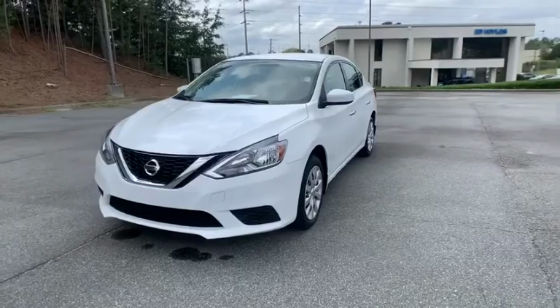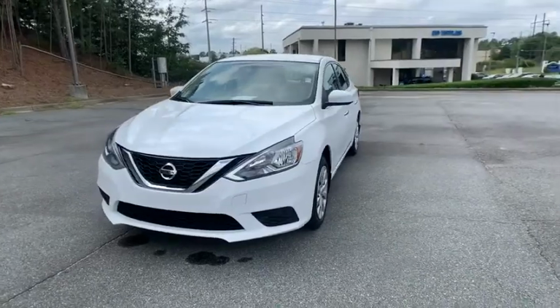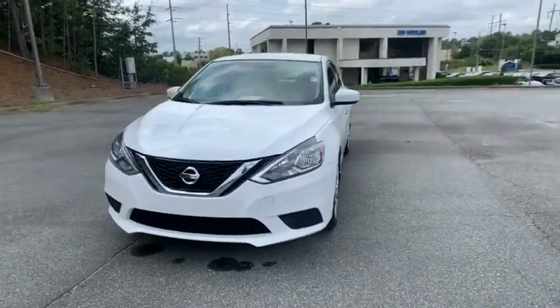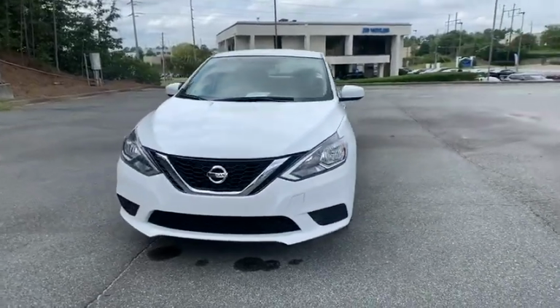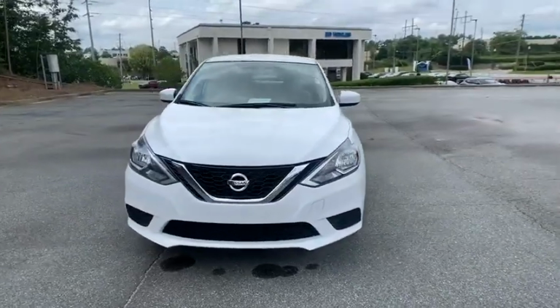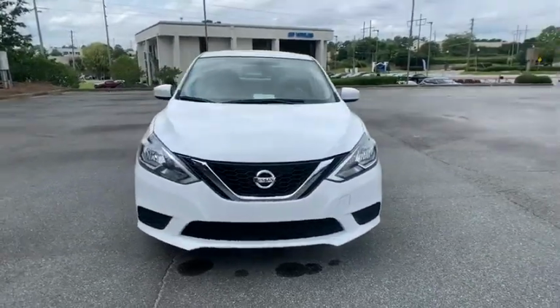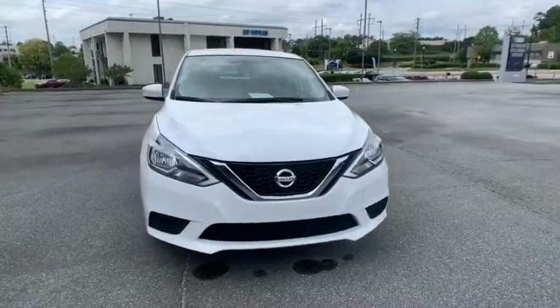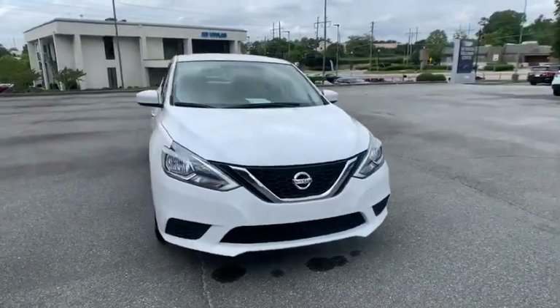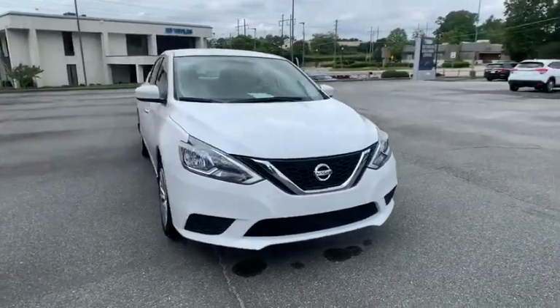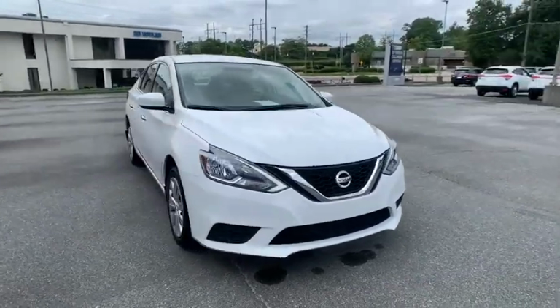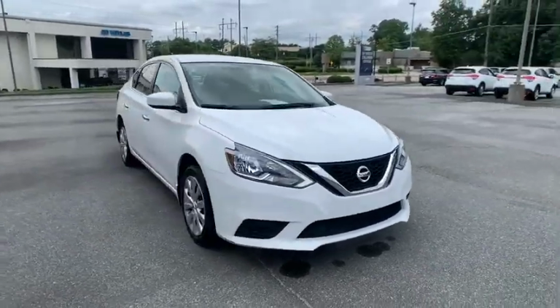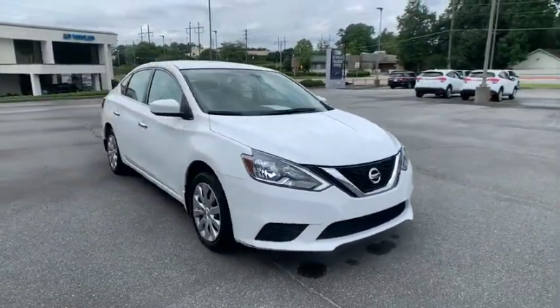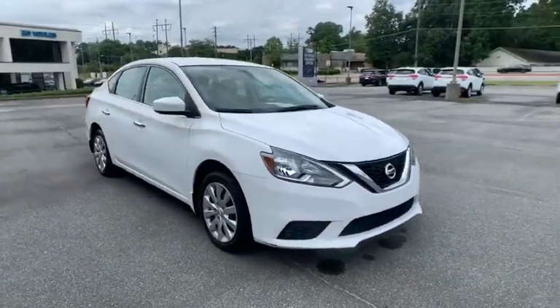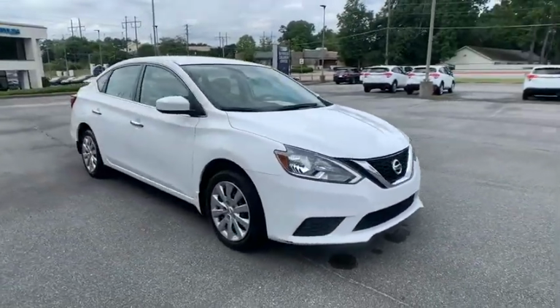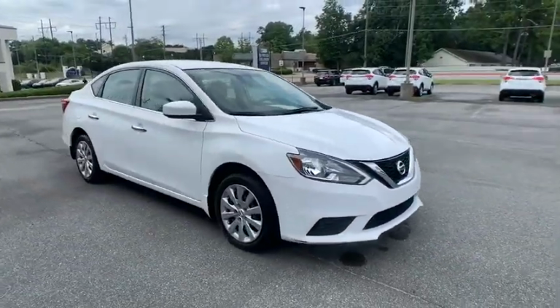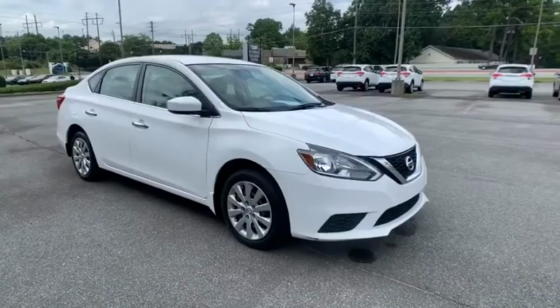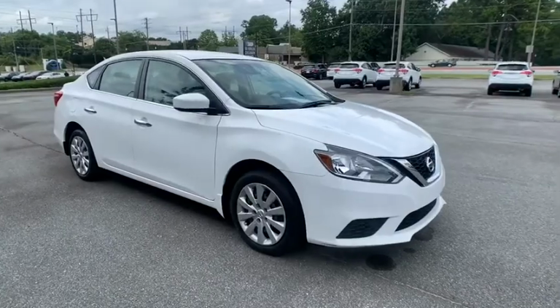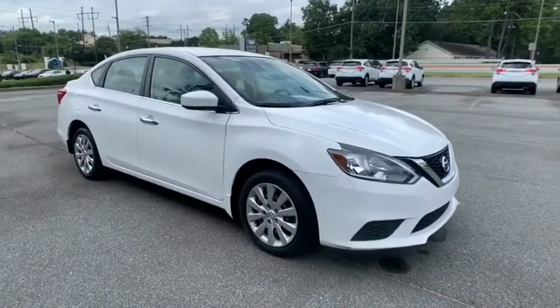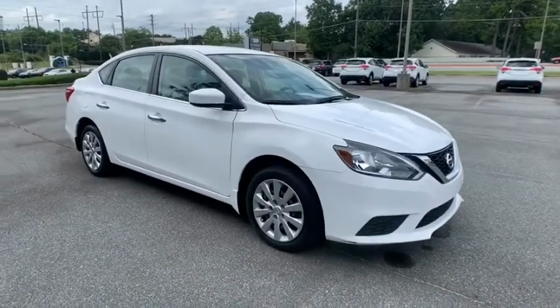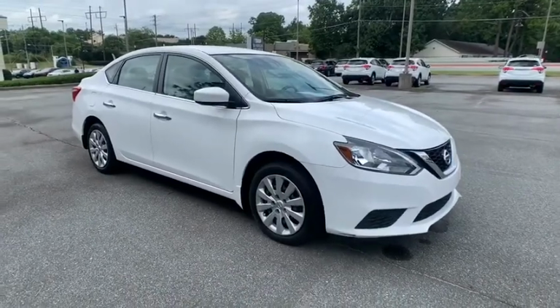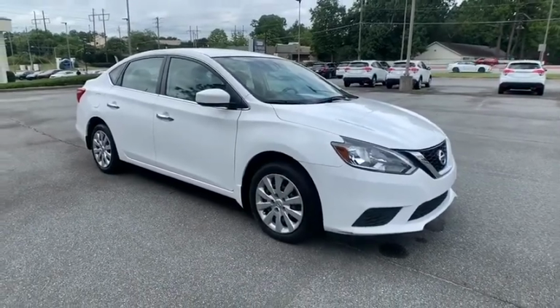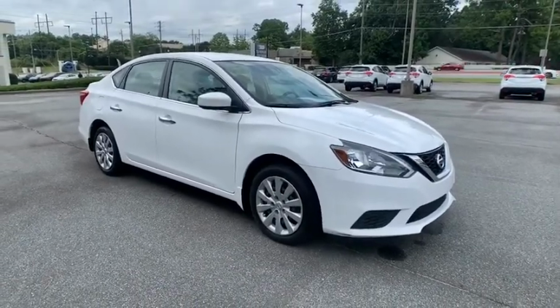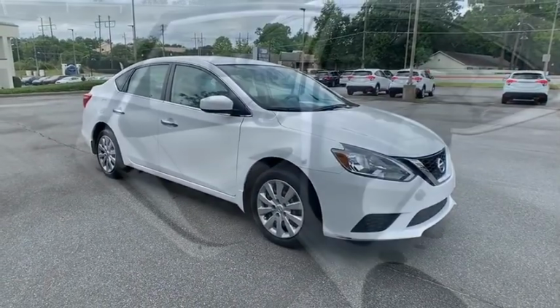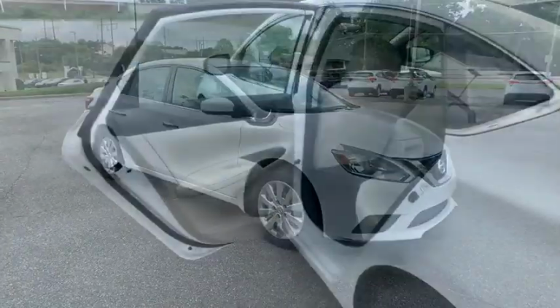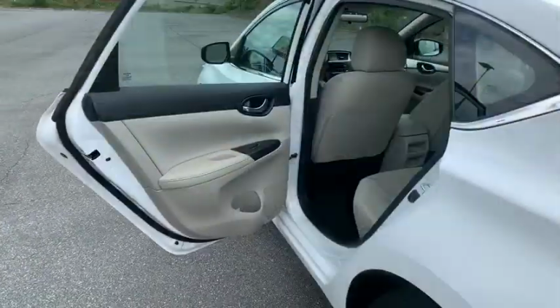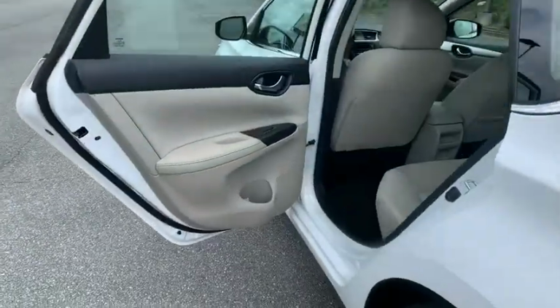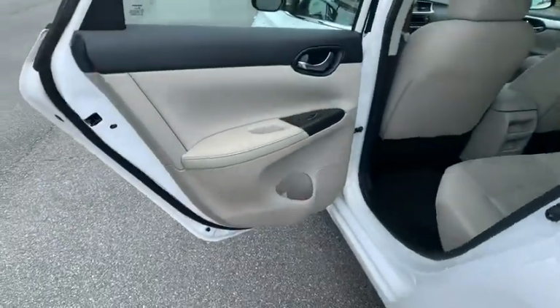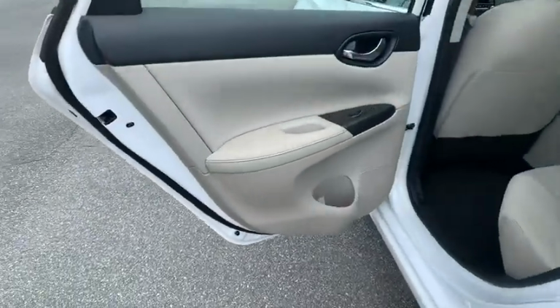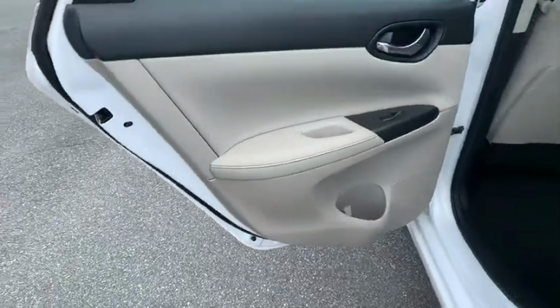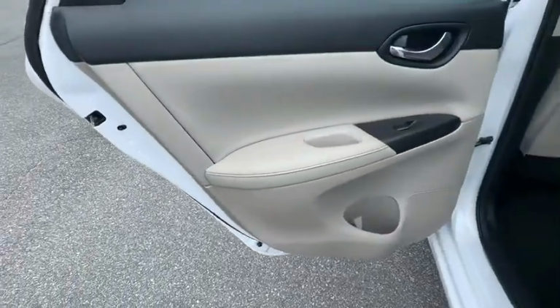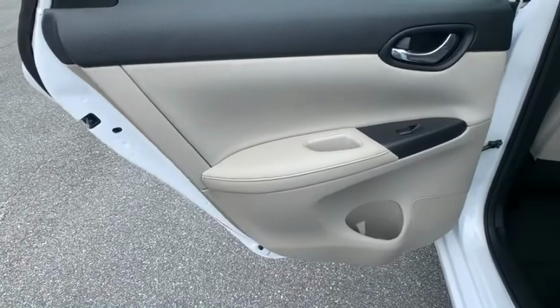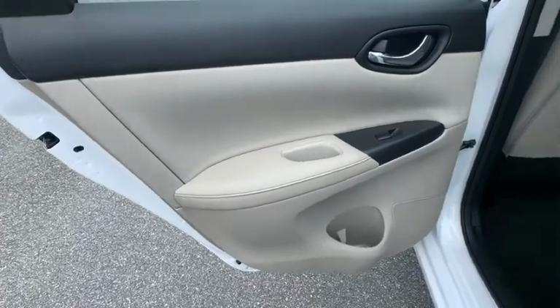Keyless entry, anti-lock braking system, traction control, stability control, steering wheel audio controls, Bluetooth, power steering, adjustable steering wheel, cruise control, rear defrost.